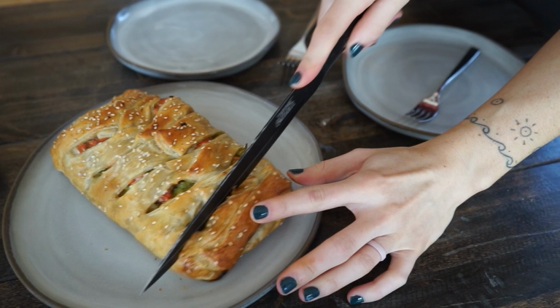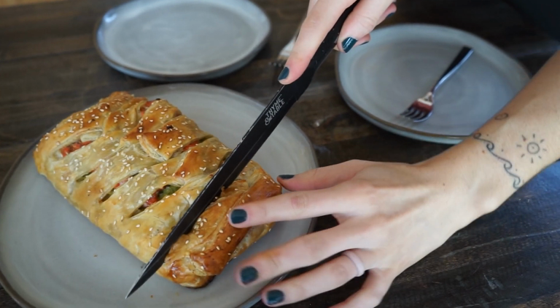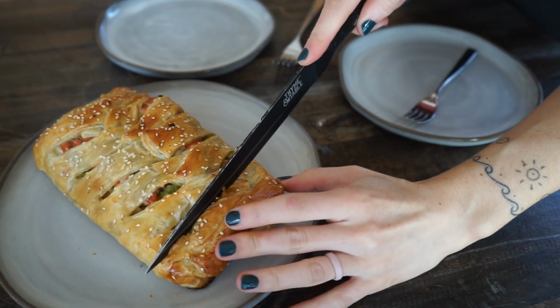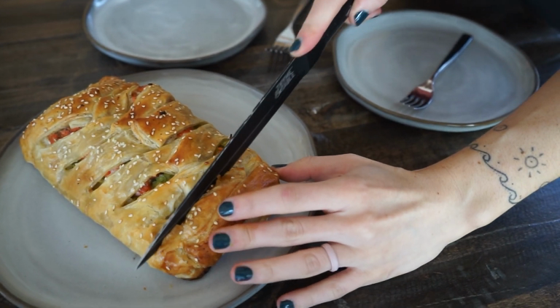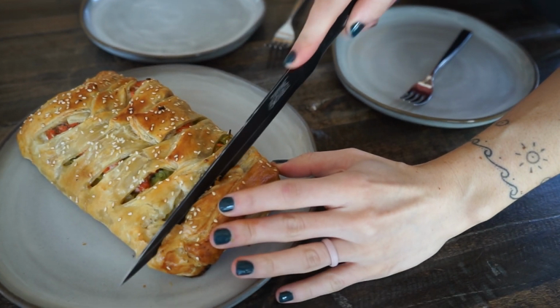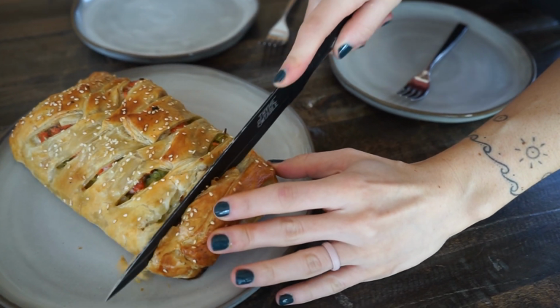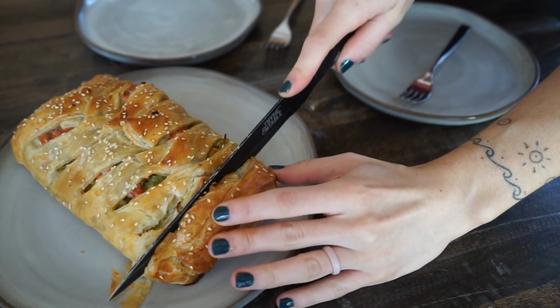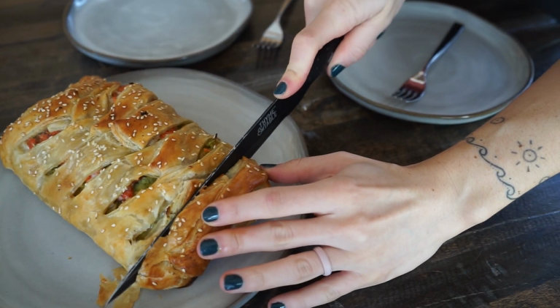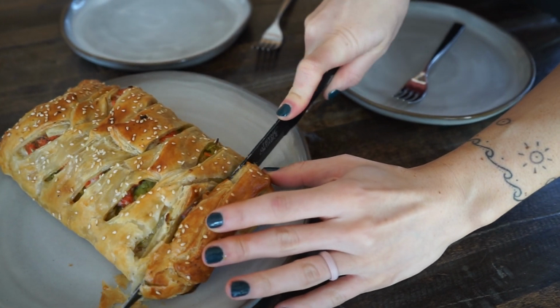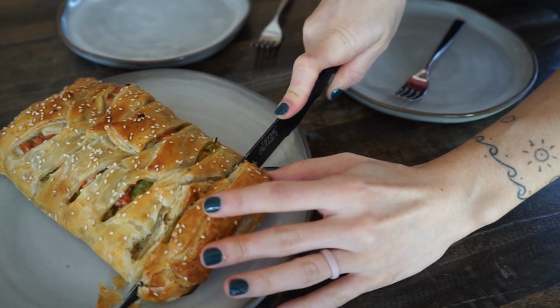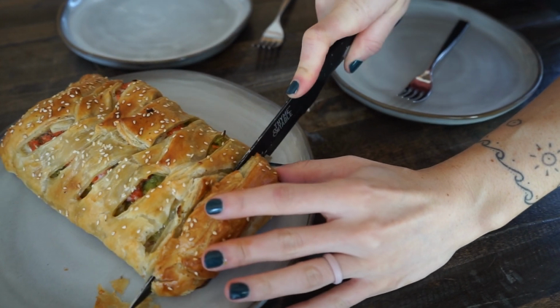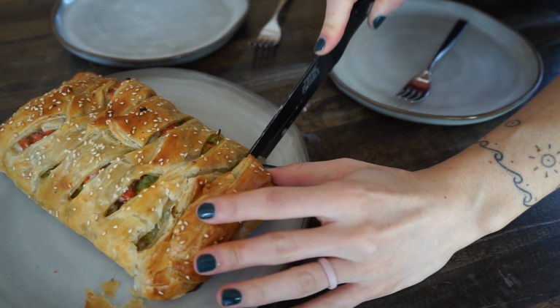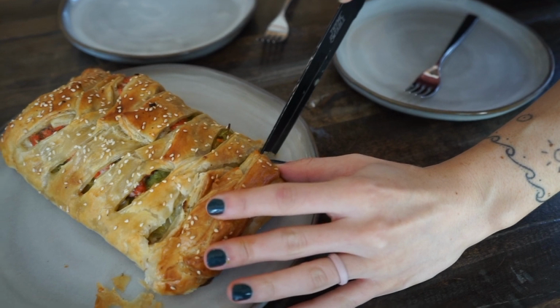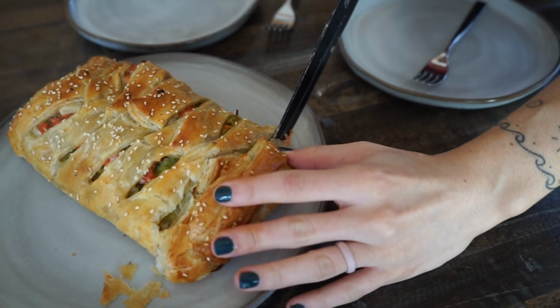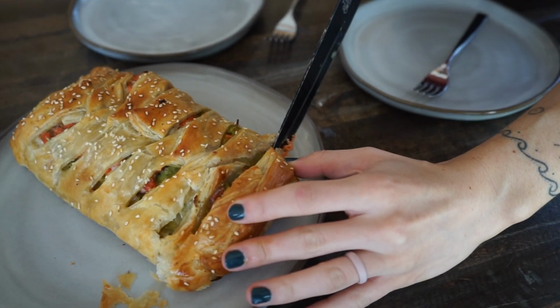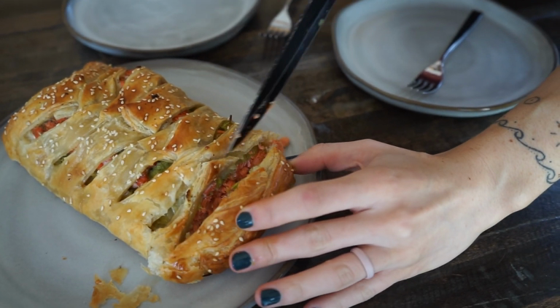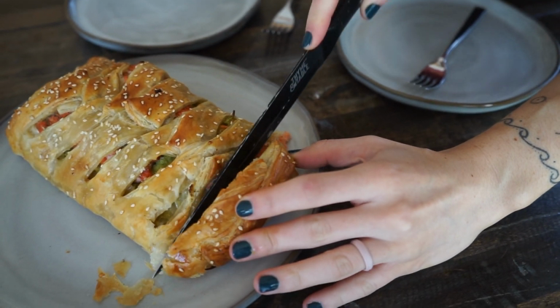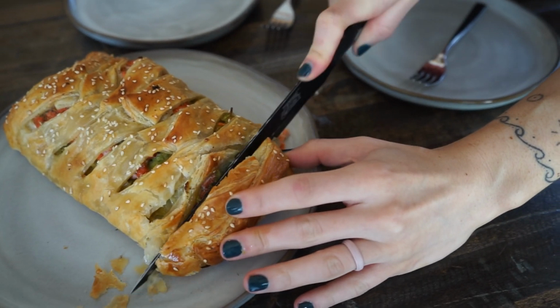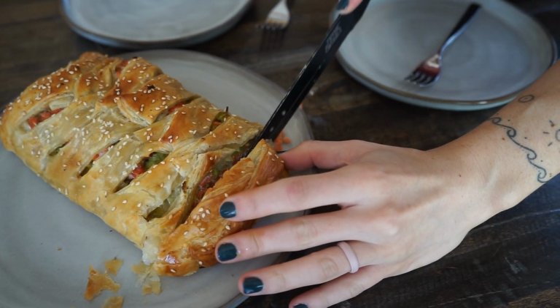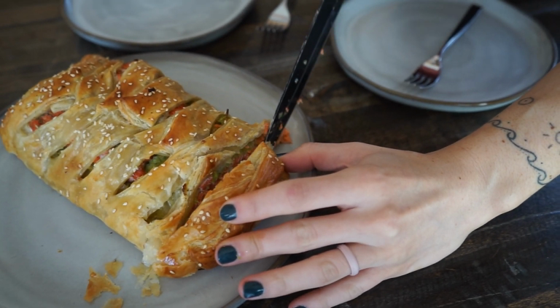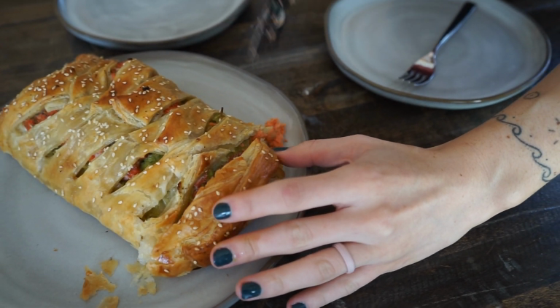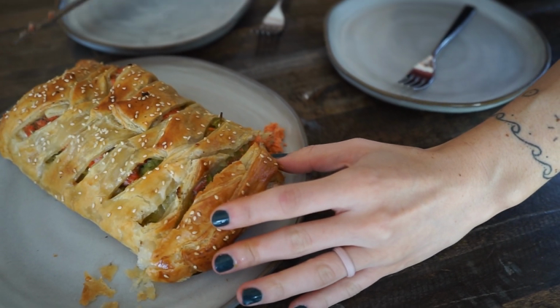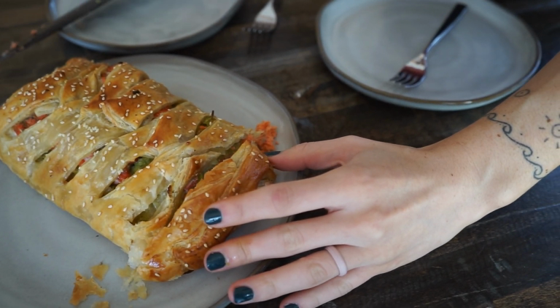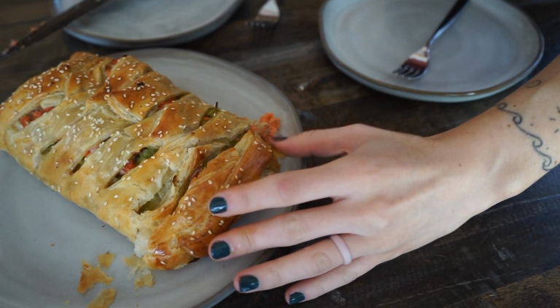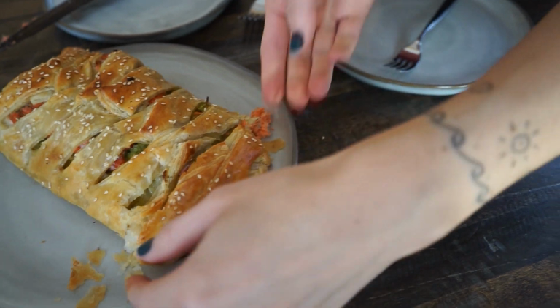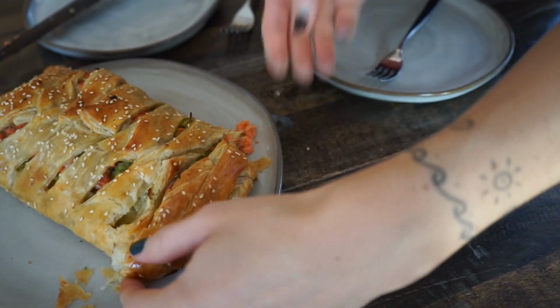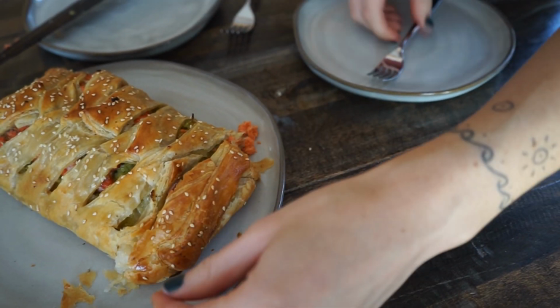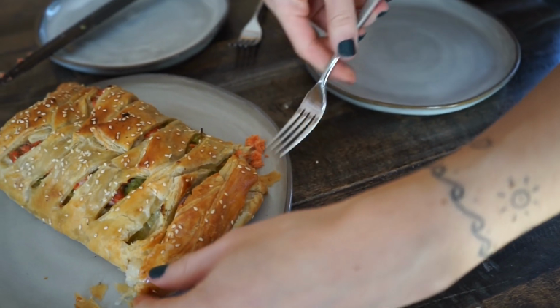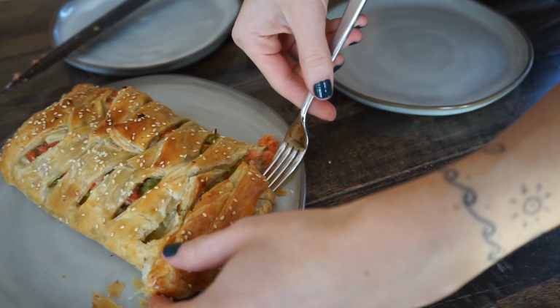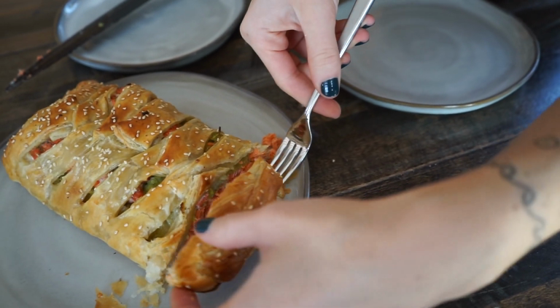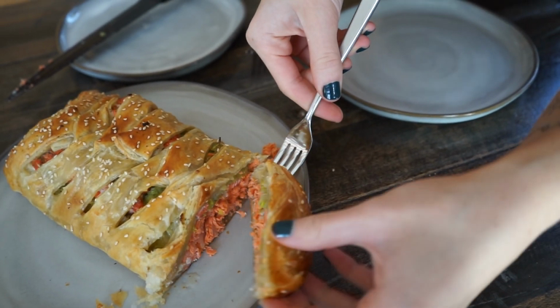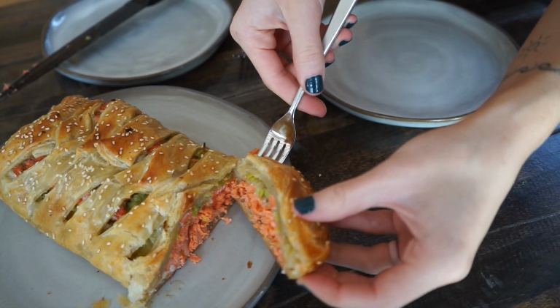Here we're cutting into this deliciousness, you guys — I promise you it is so good. The slight oniony flavor of the leeks mixed in with the salmon keeps it so moist and so delicious. I hope you guys give it a try!